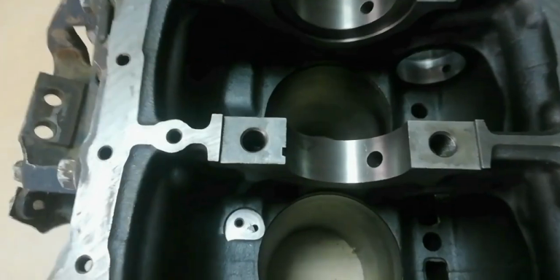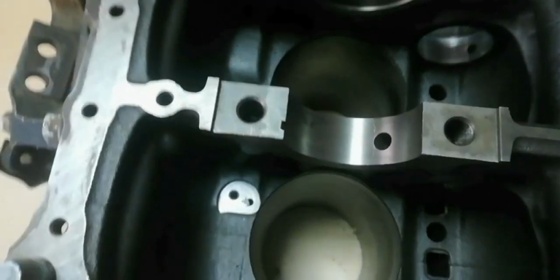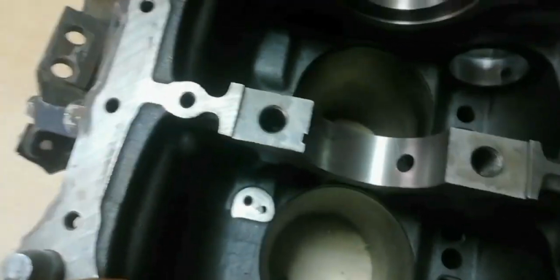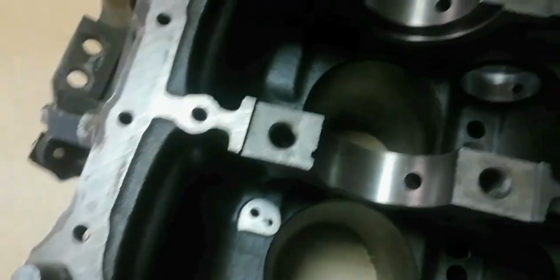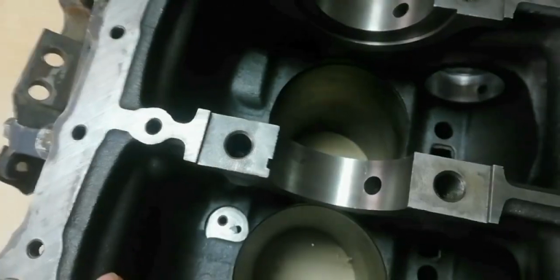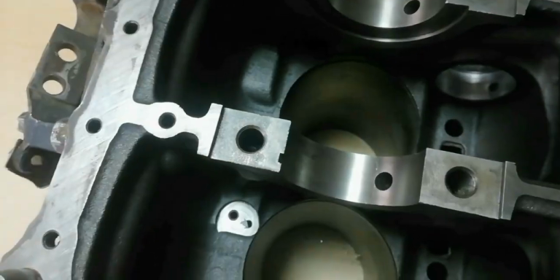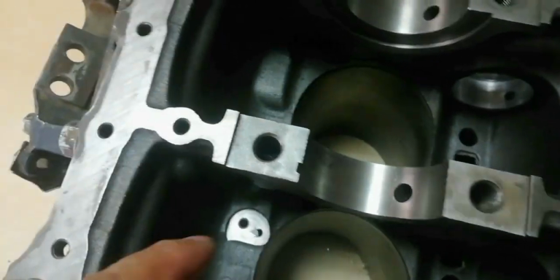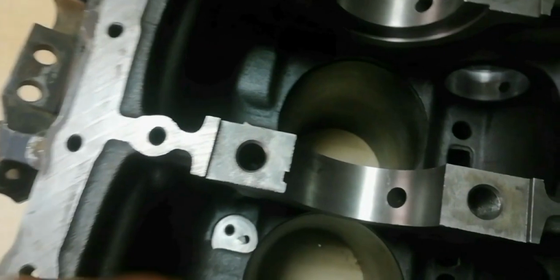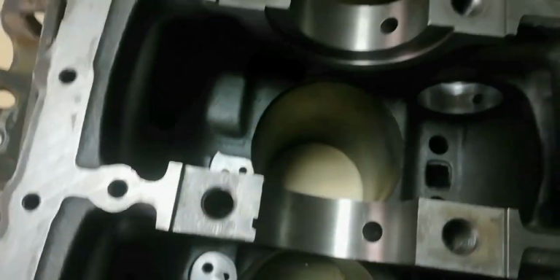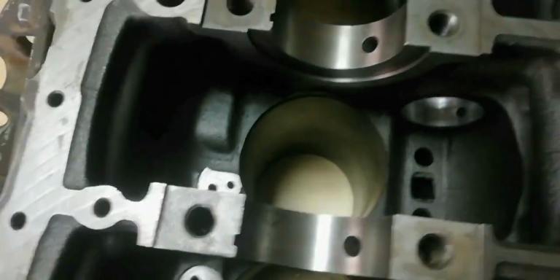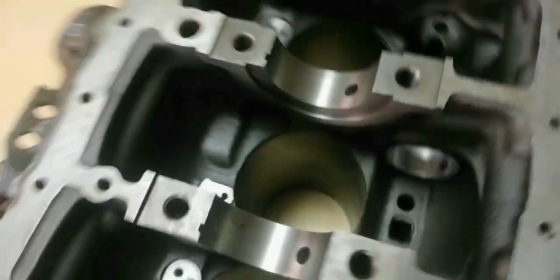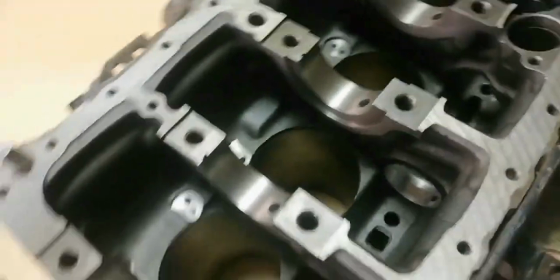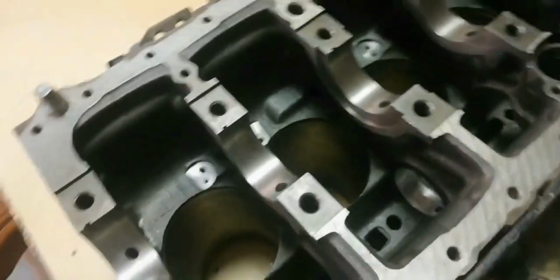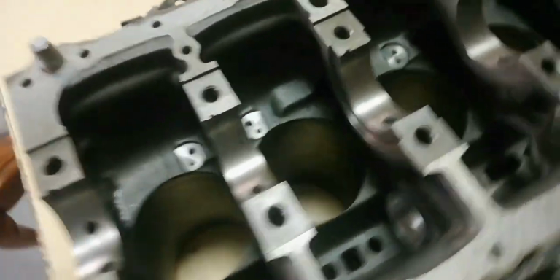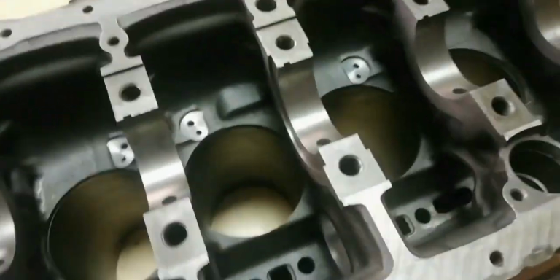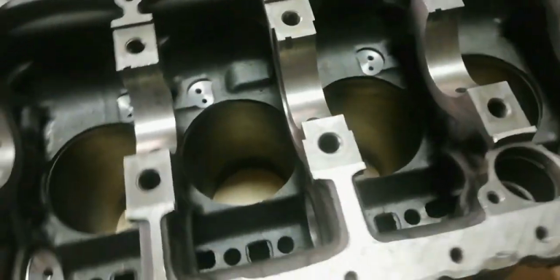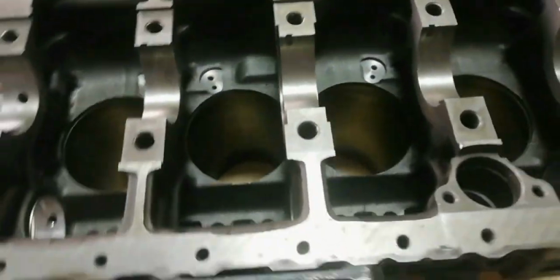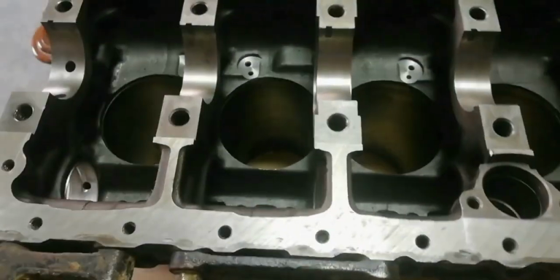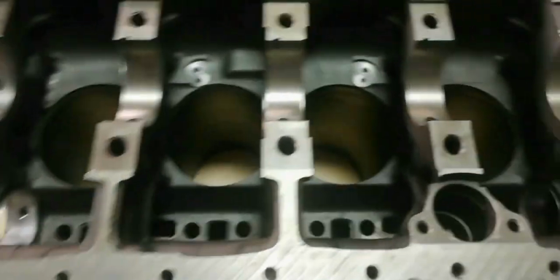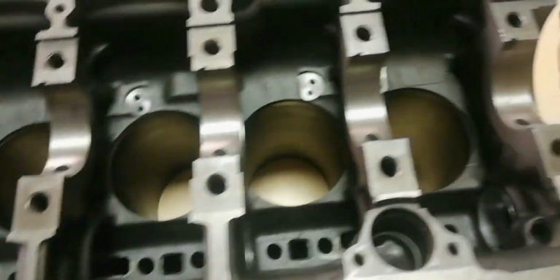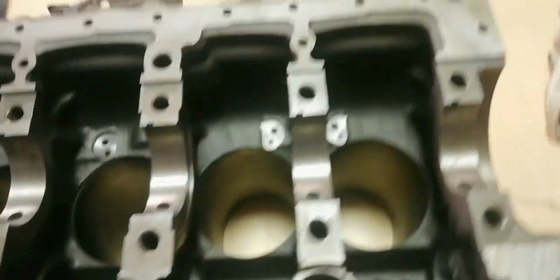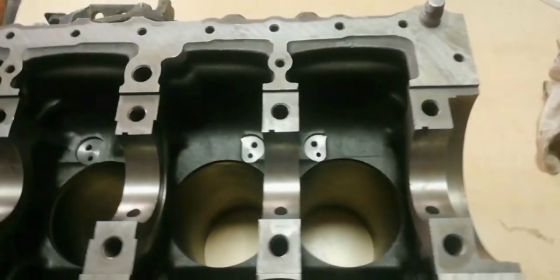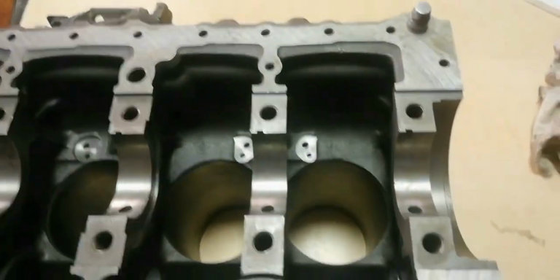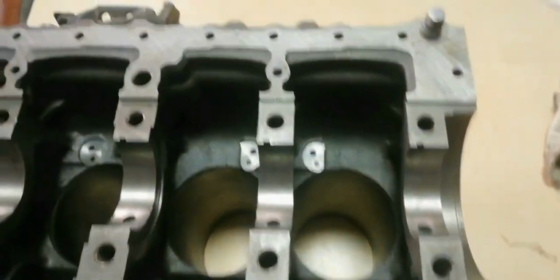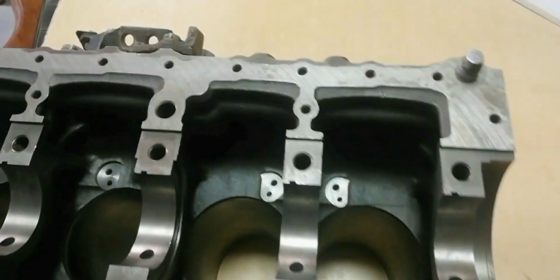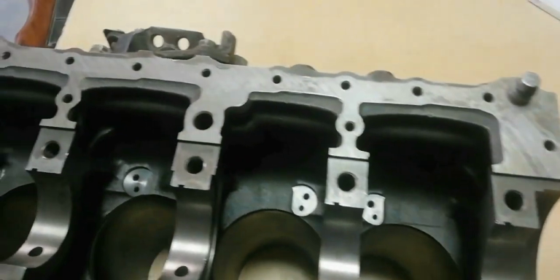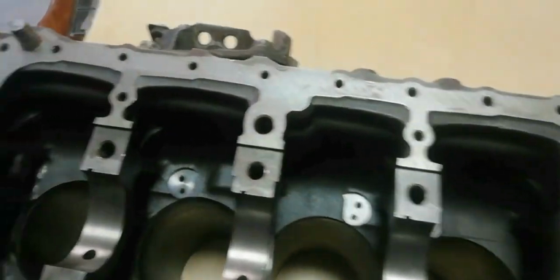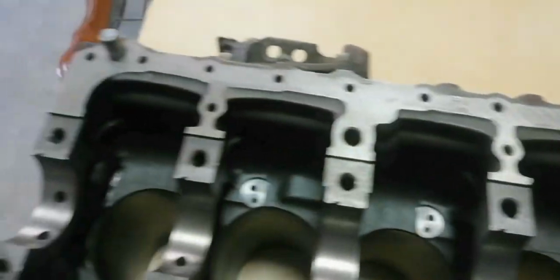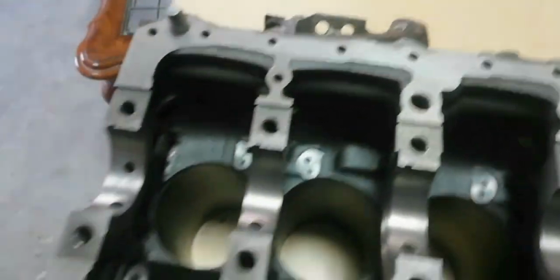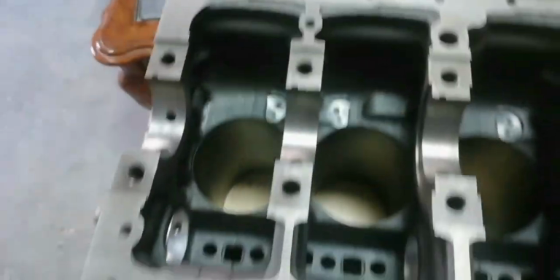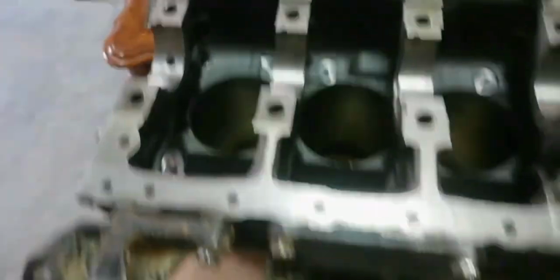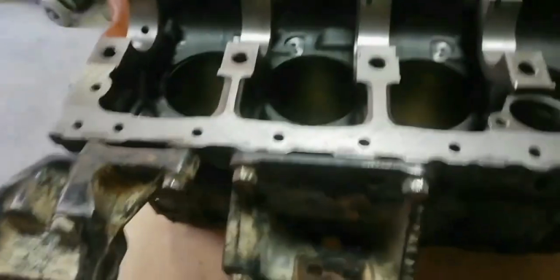This video shows a complete overhauling of a diesel engine Isuzu 4JA1, covering bolt torque tightening sequence, timing gear setting, and valve tappet clearance.